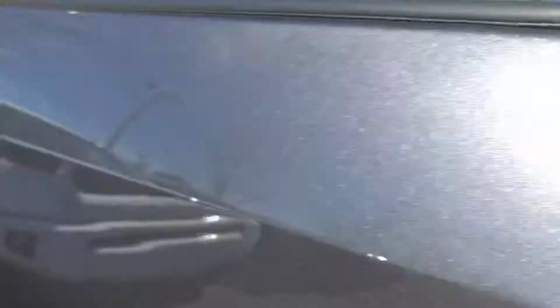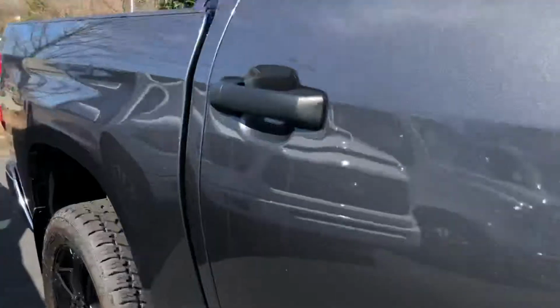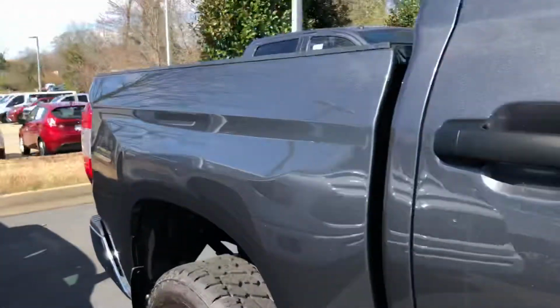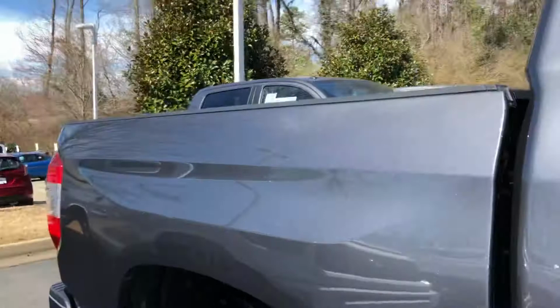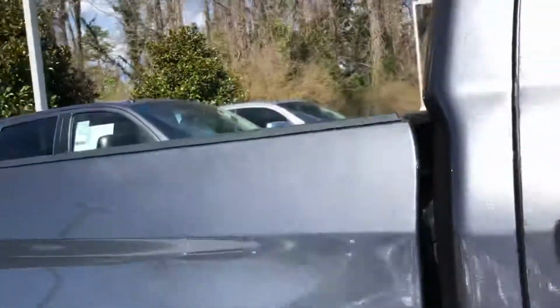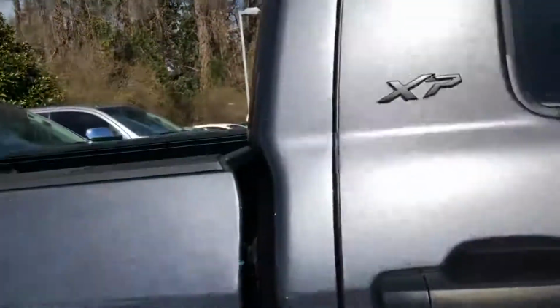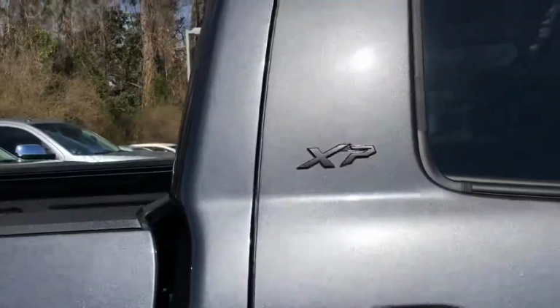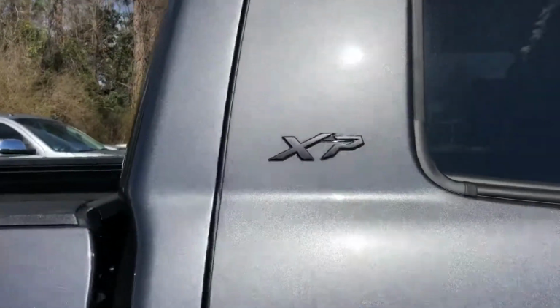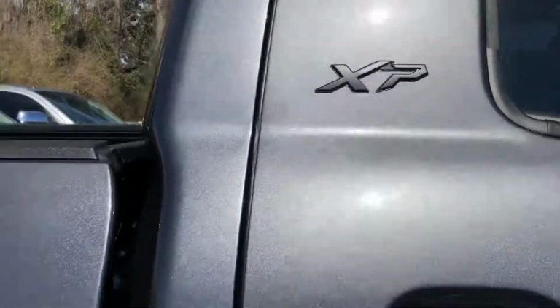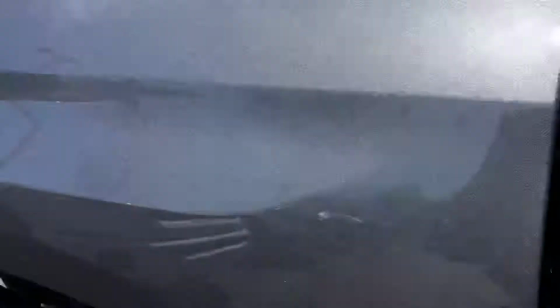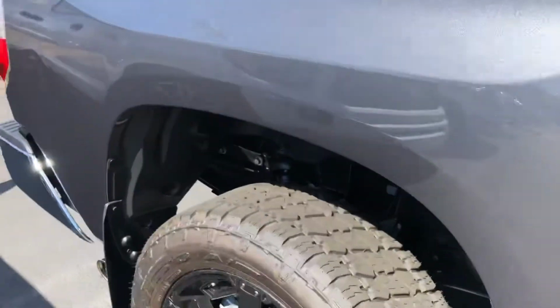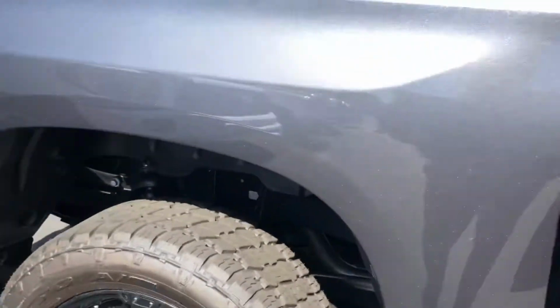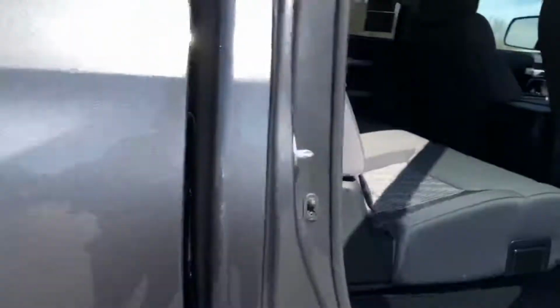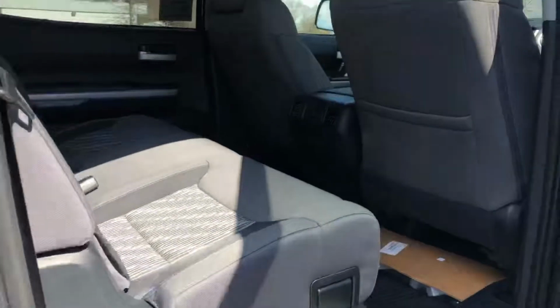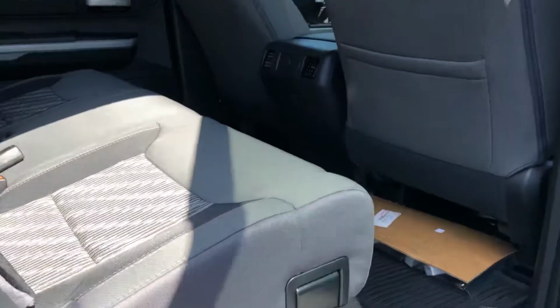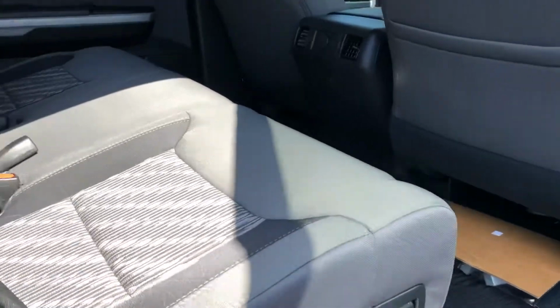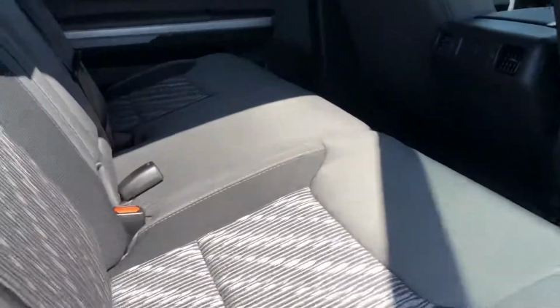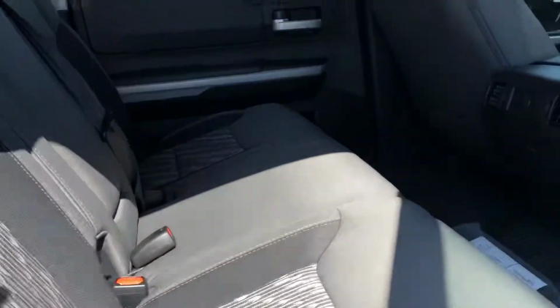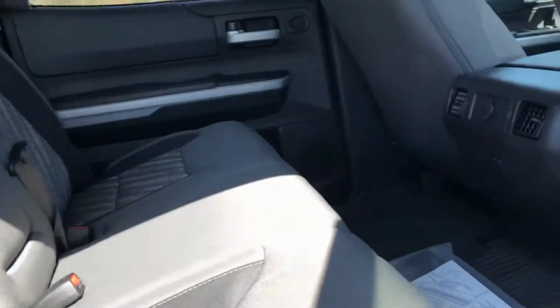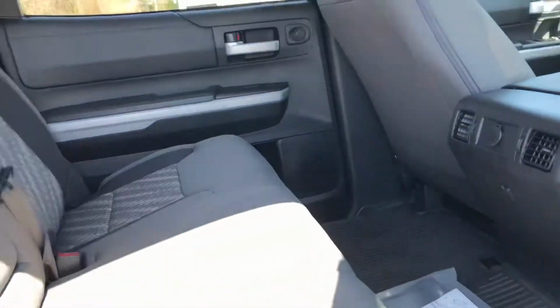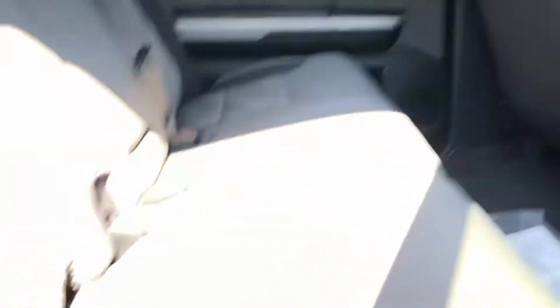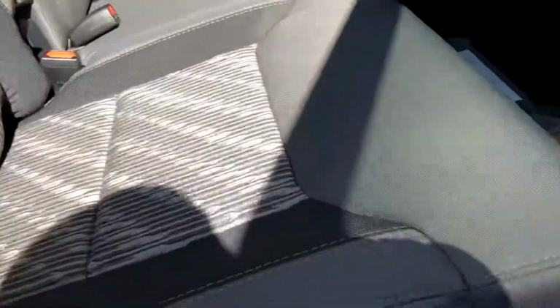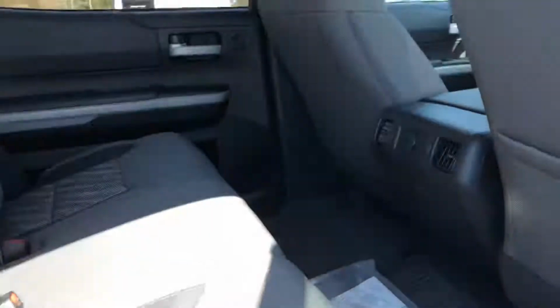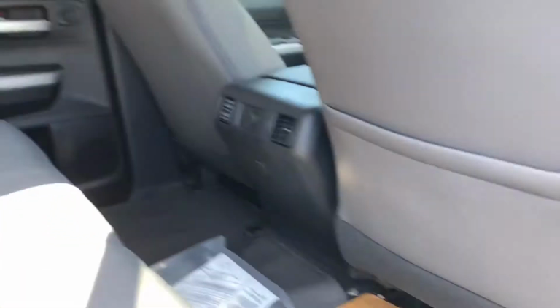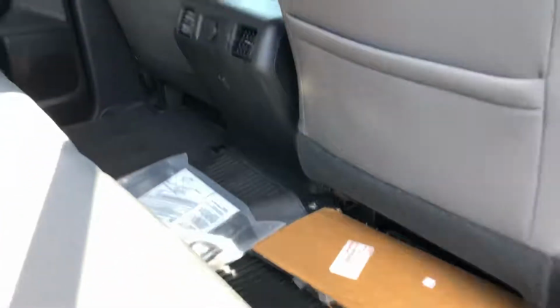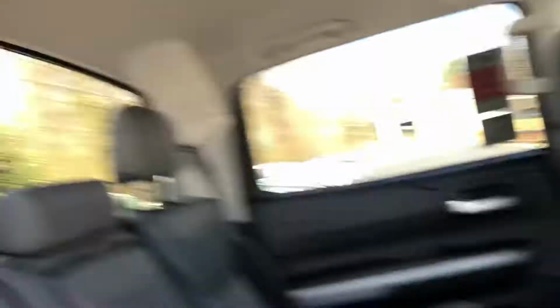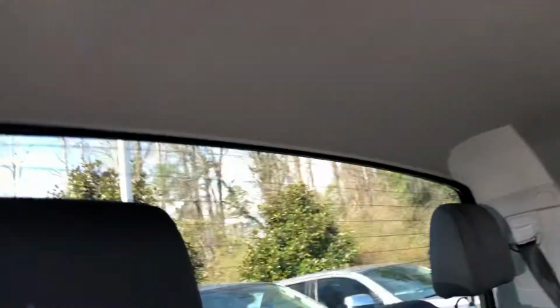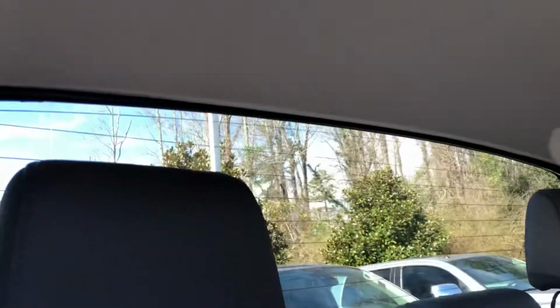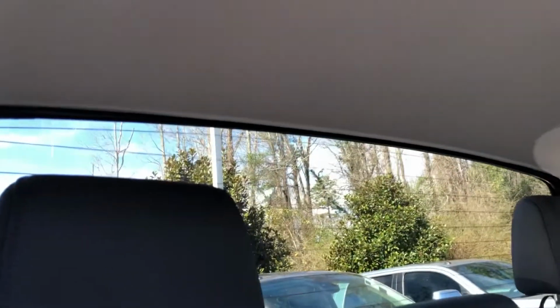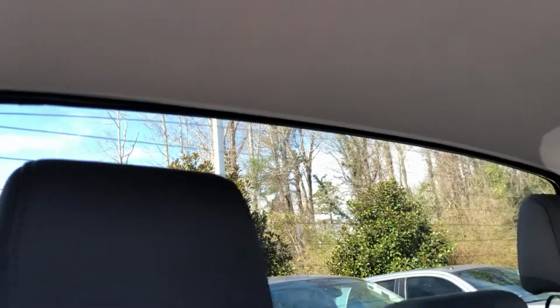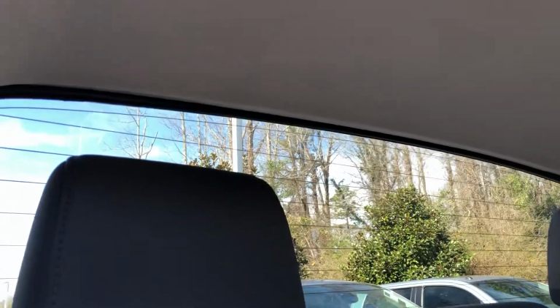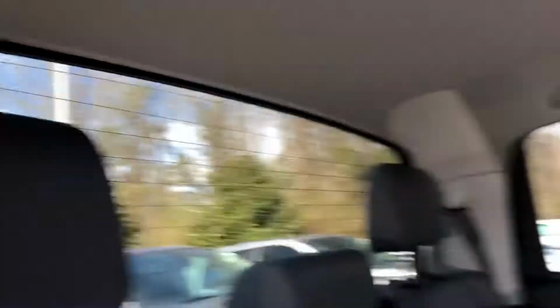This Tundra has plenty of space. I'll show you the XP badge. This is the back seat — you have plenty of leg room in here. And this one is automatic, so the window does roll down.